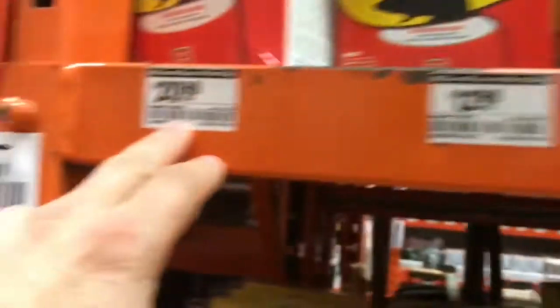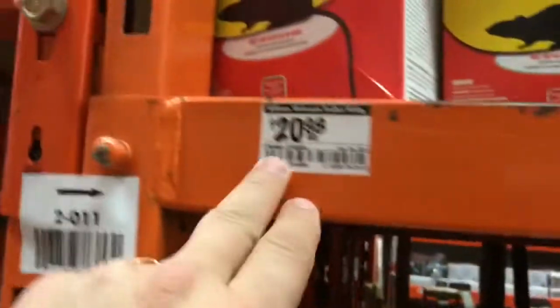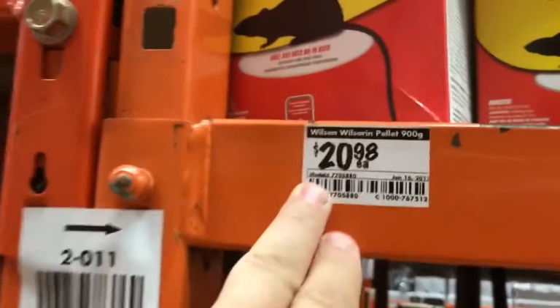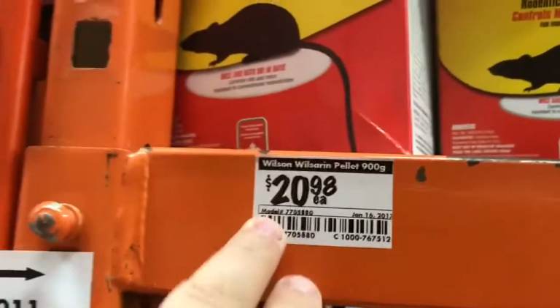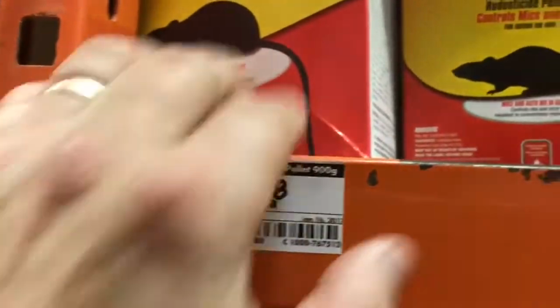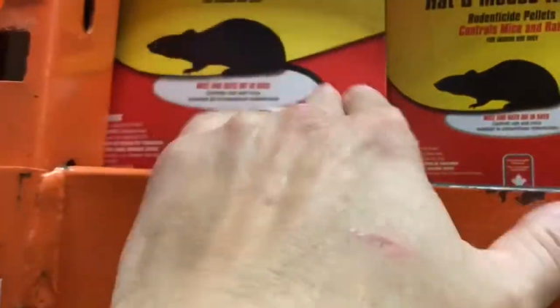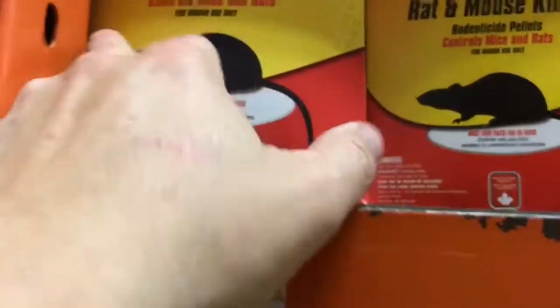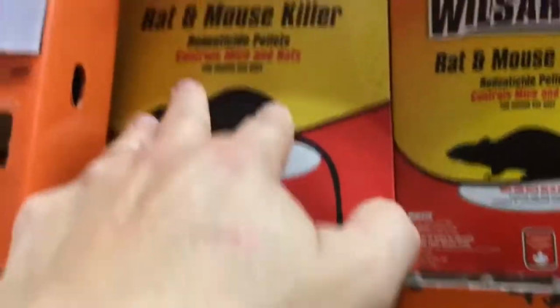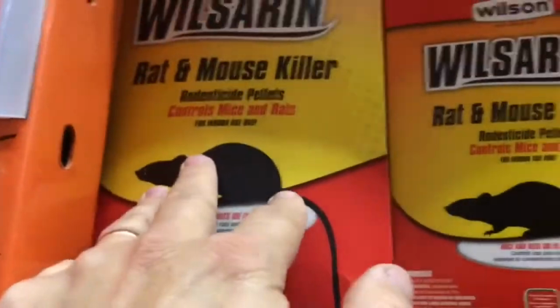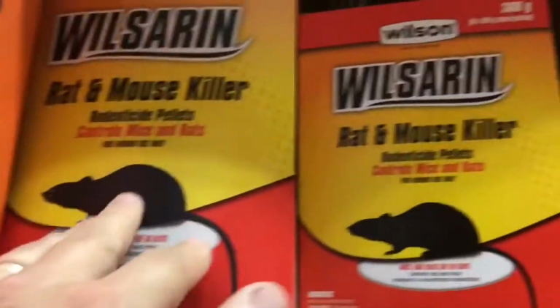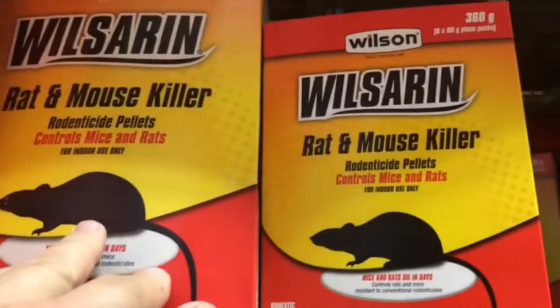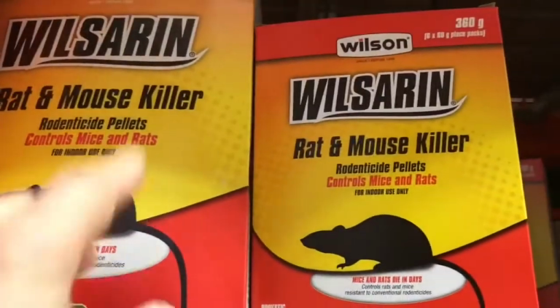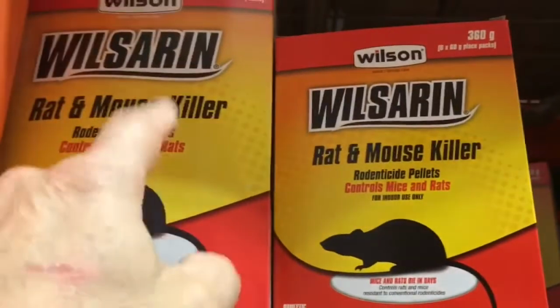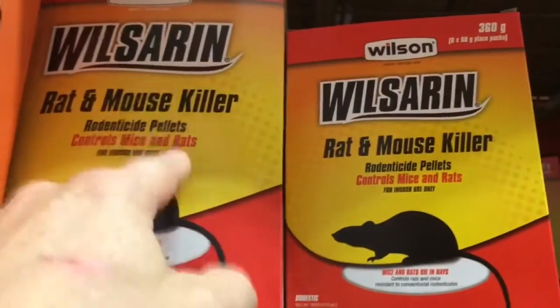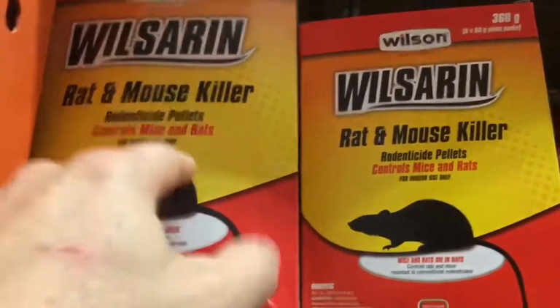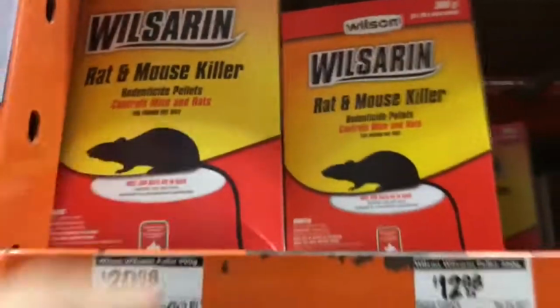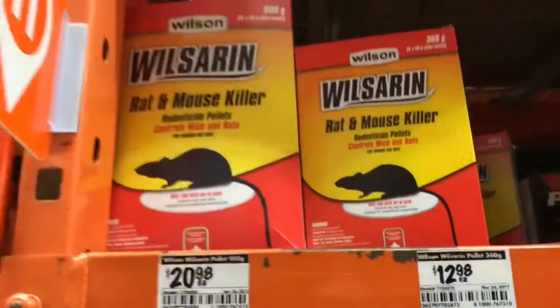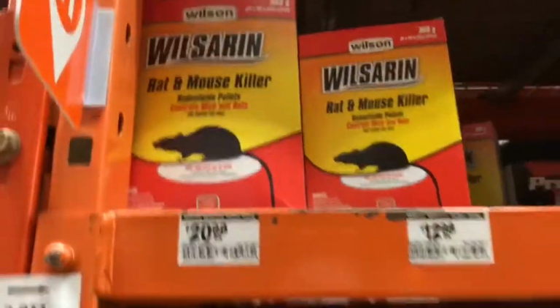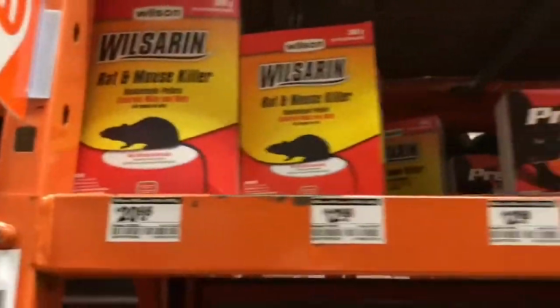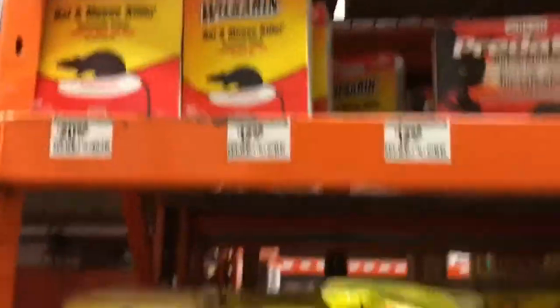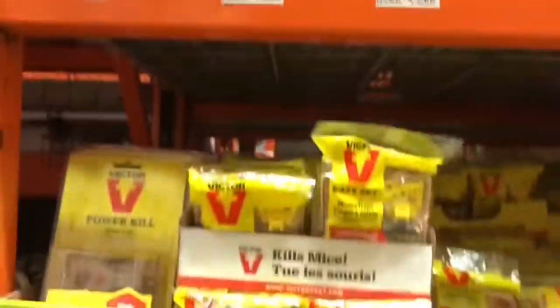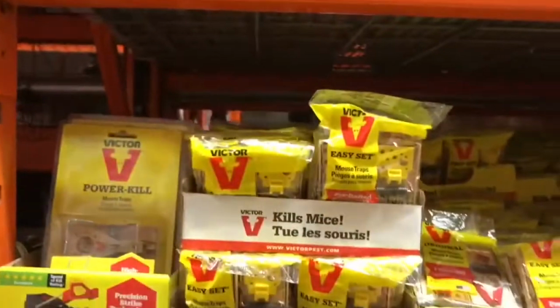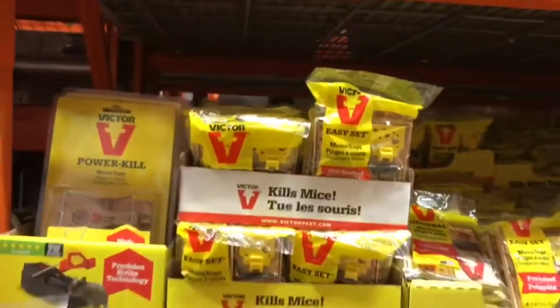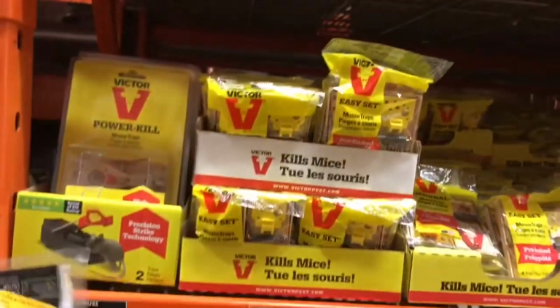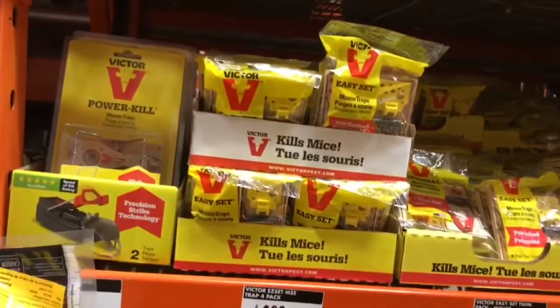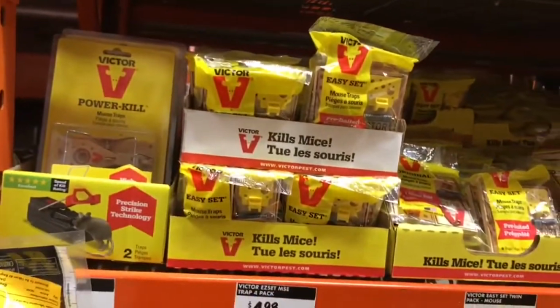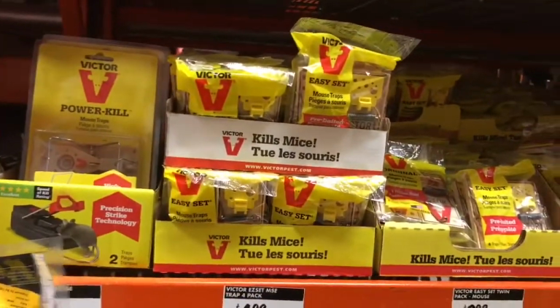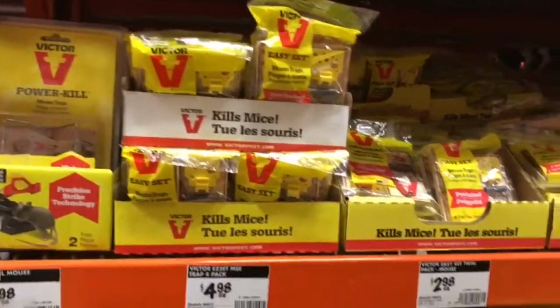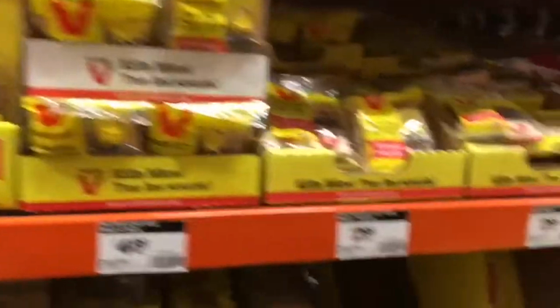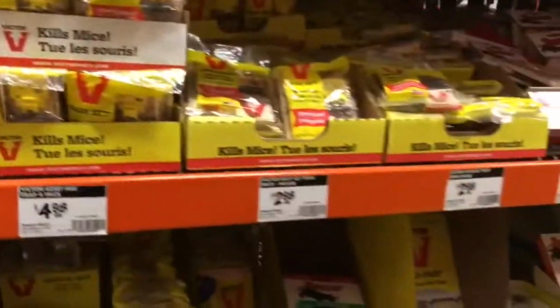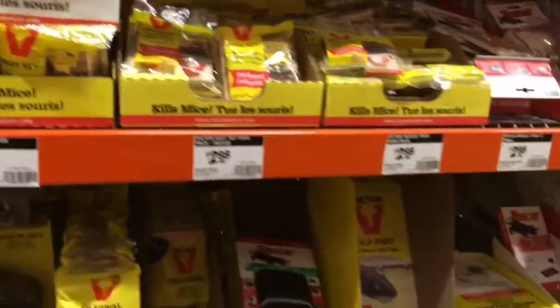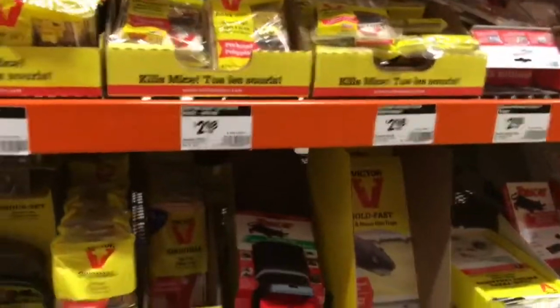There they are — there's stuff pricey. Rock killer. Doesn't the mouse just die in your garage and then you can't find them? I'm just going to stink it up.